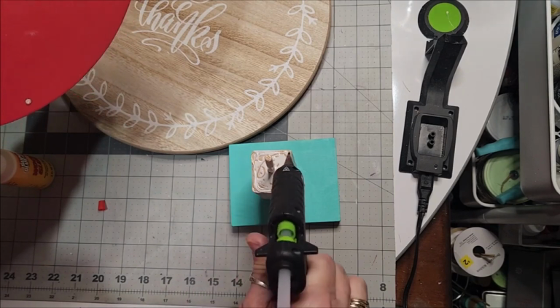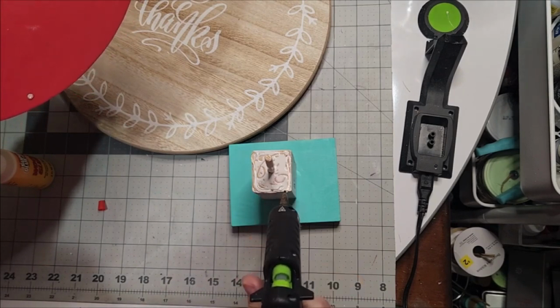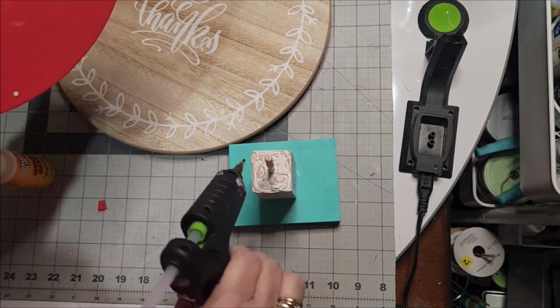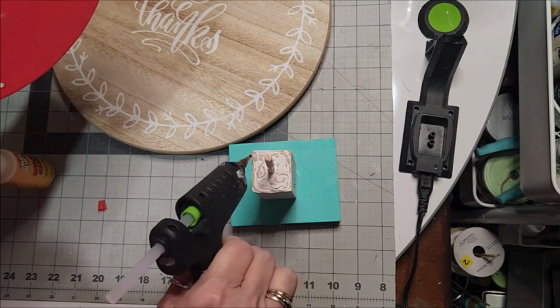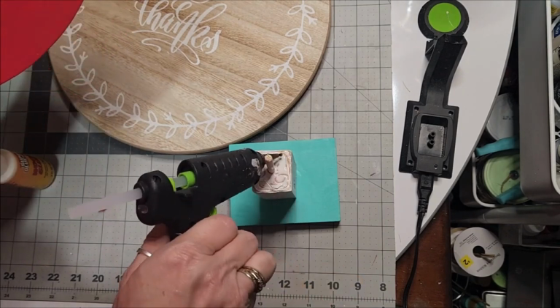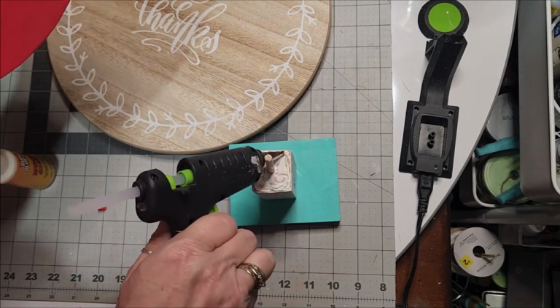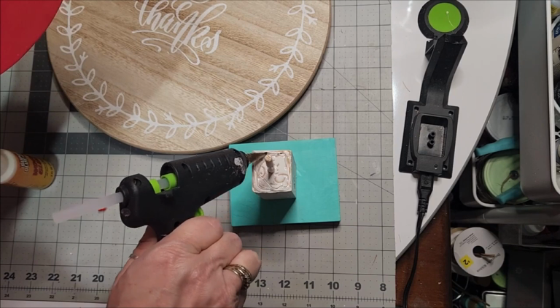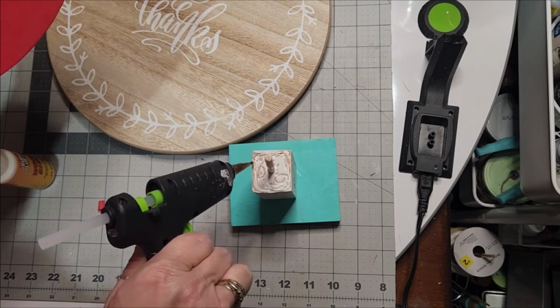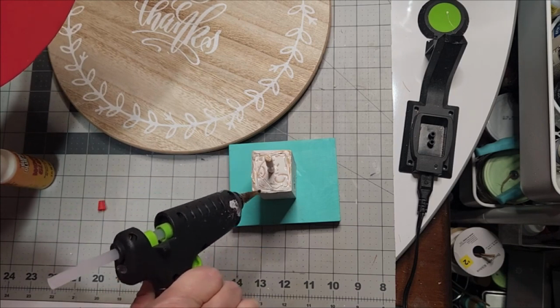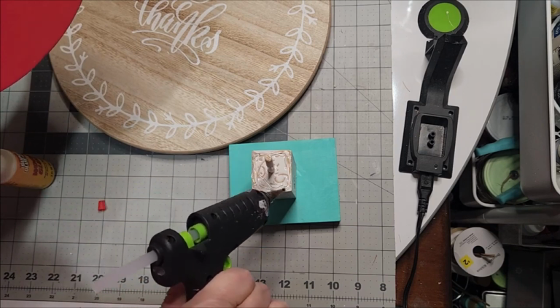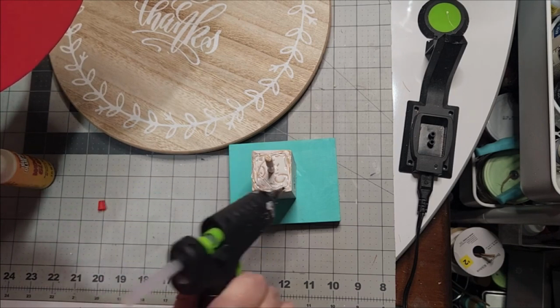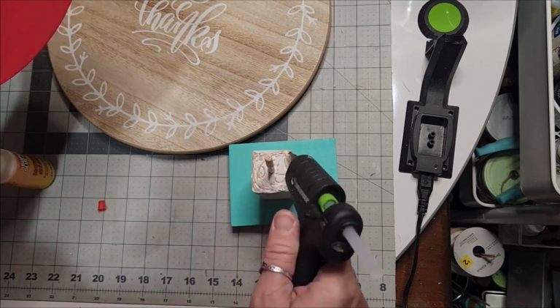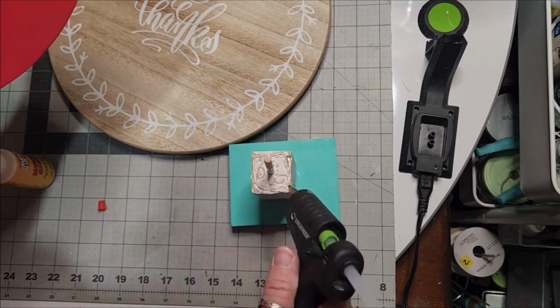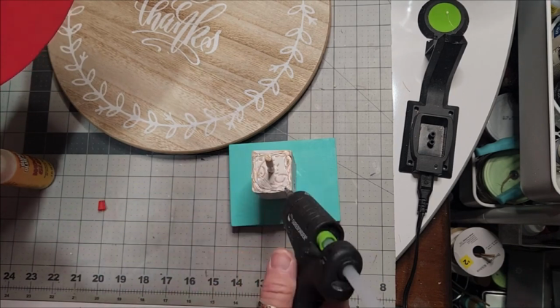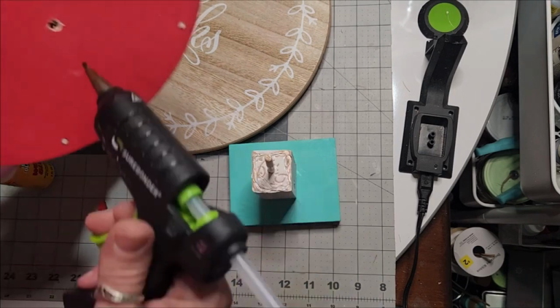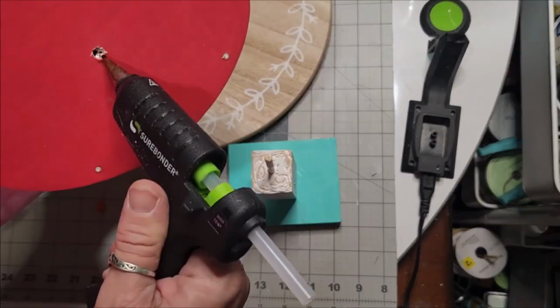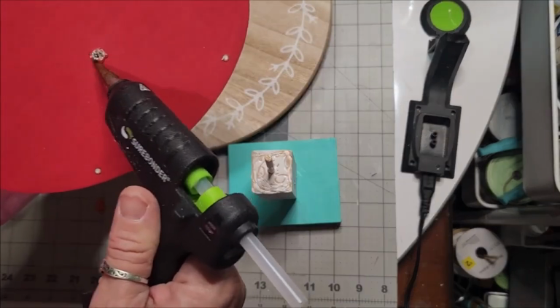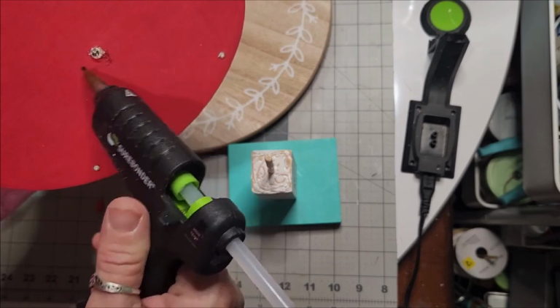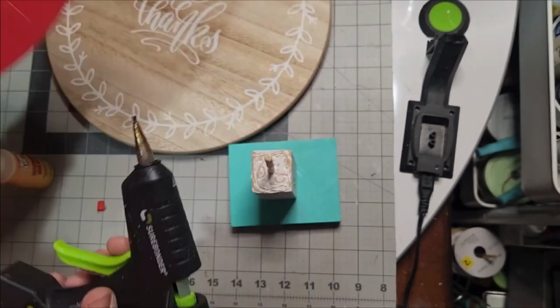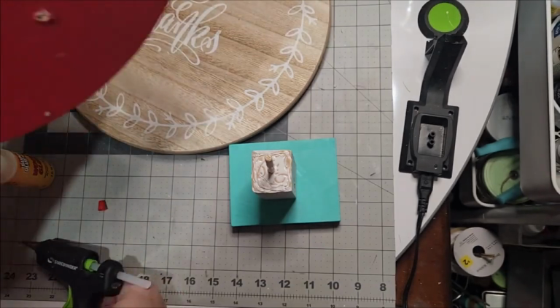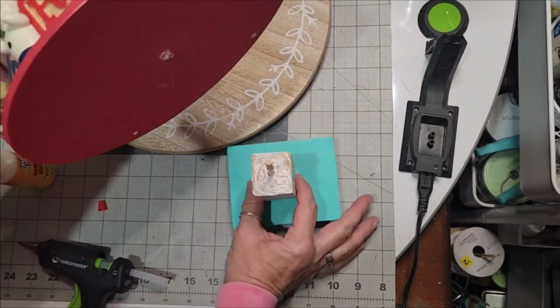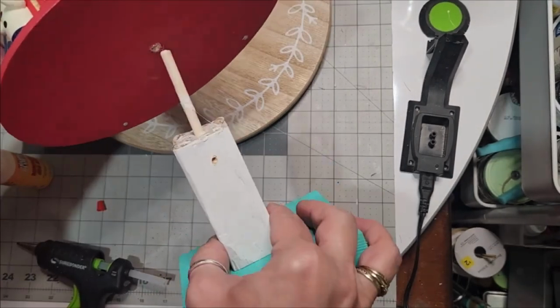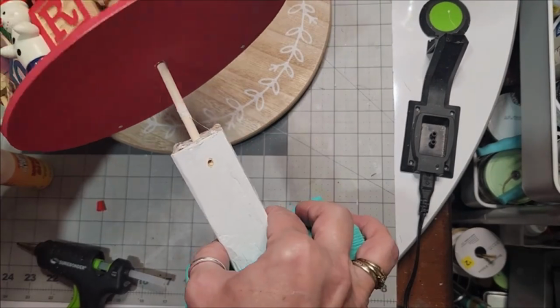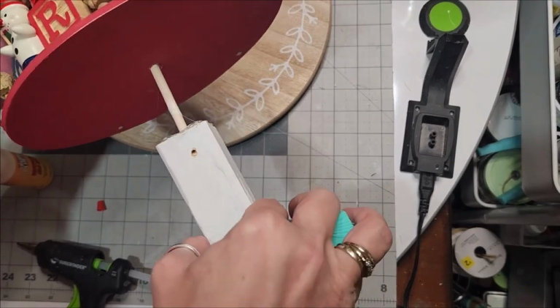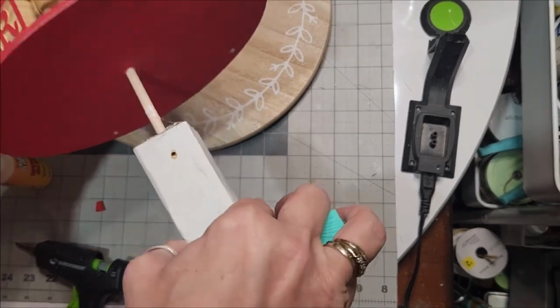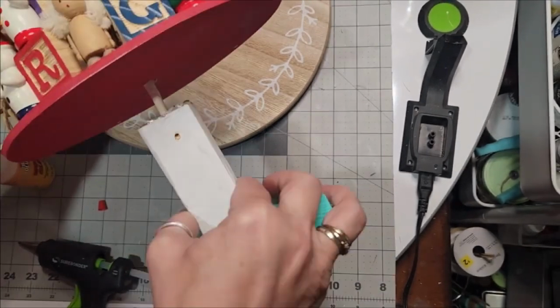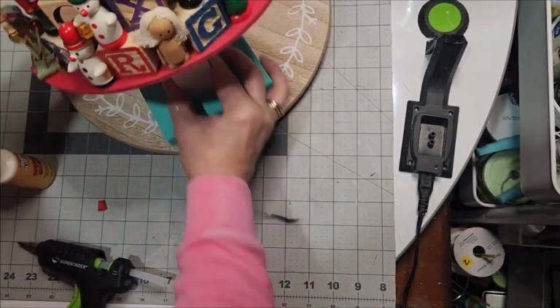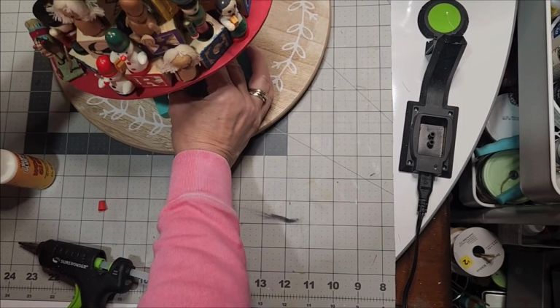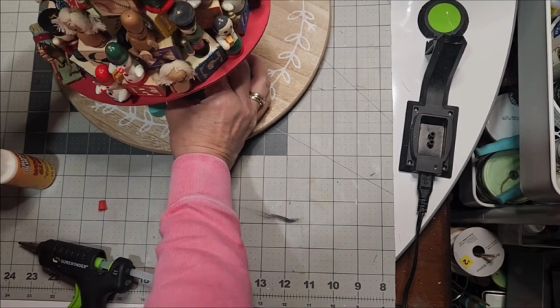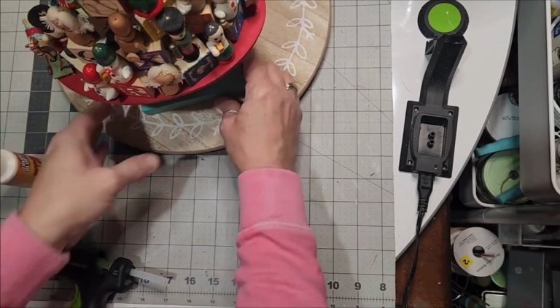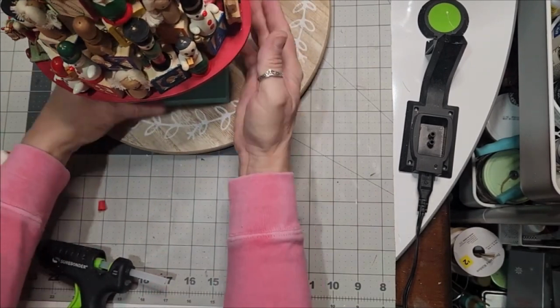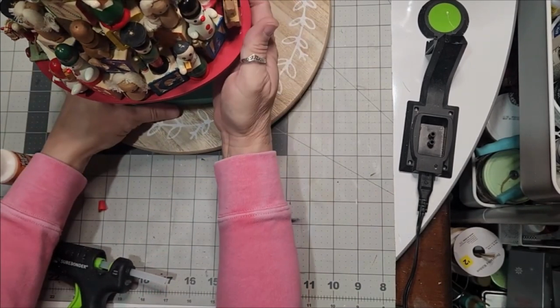That way it will hold all this weight and it will stay. I chose to put mine on this pedestal so it would be up and not drowned by anything sitting around. And if I want to keep this up year-round, I can.